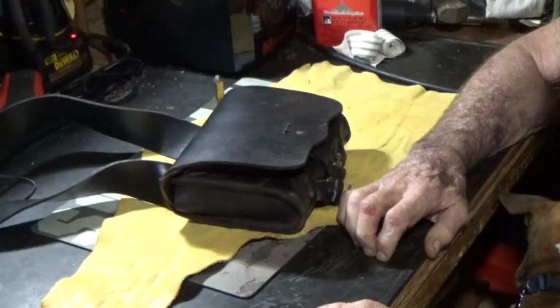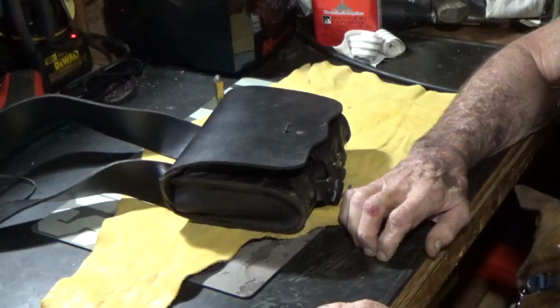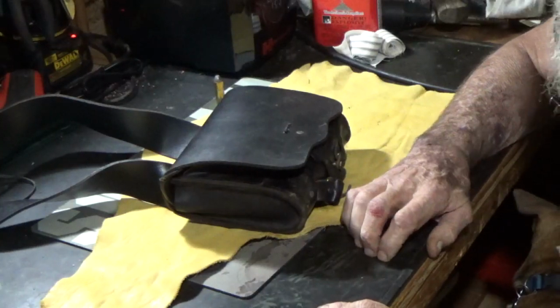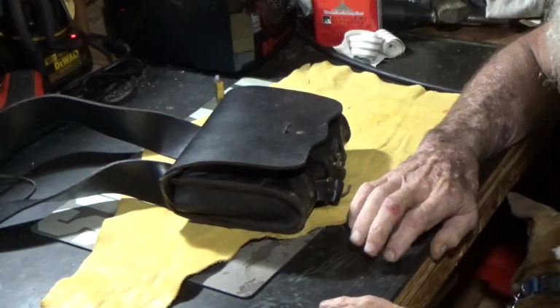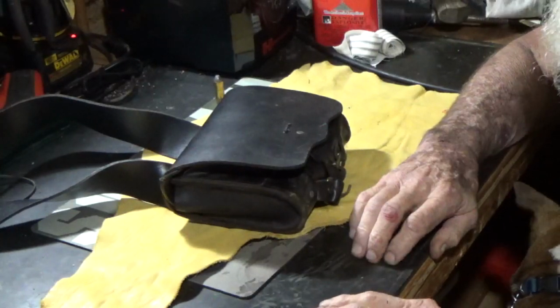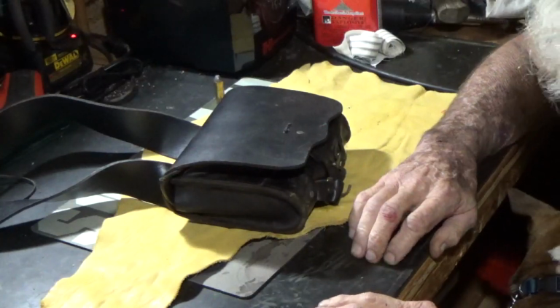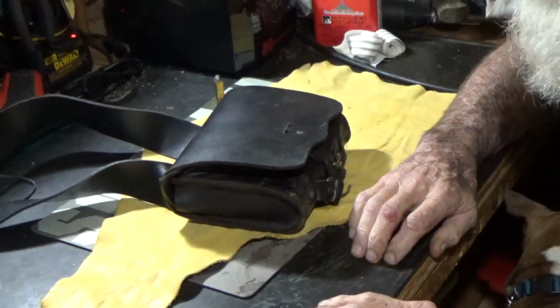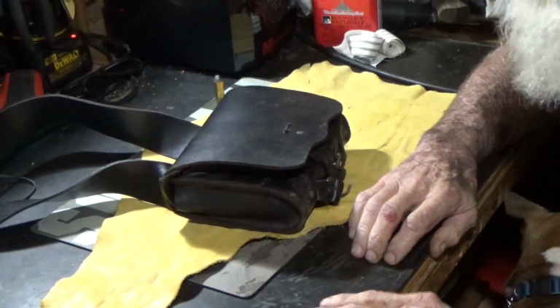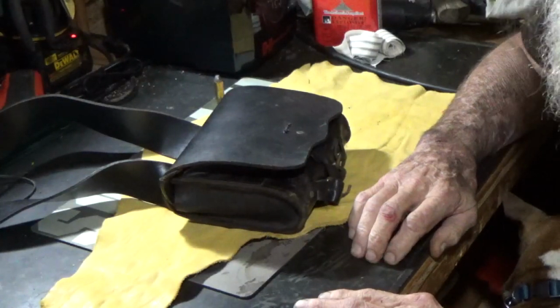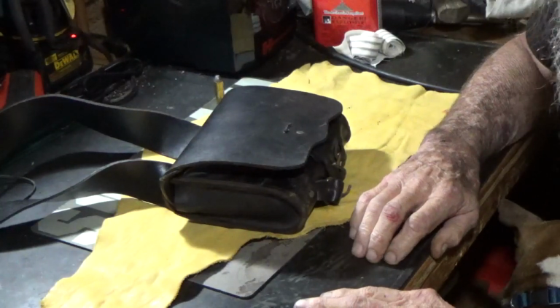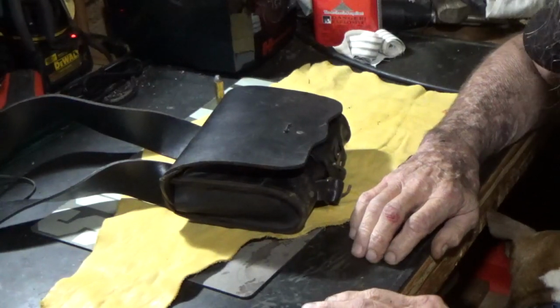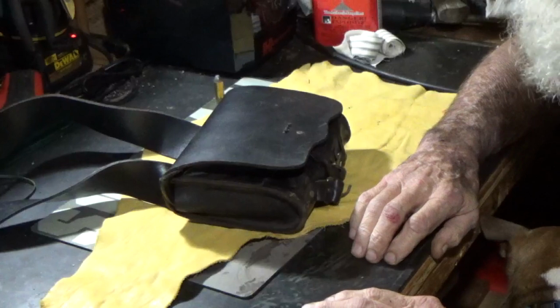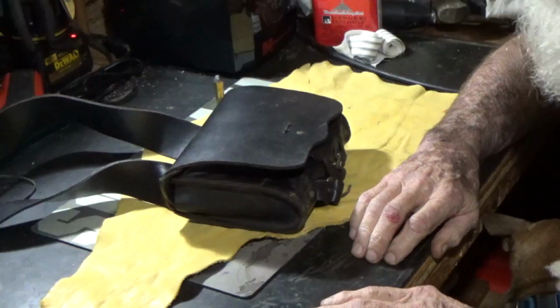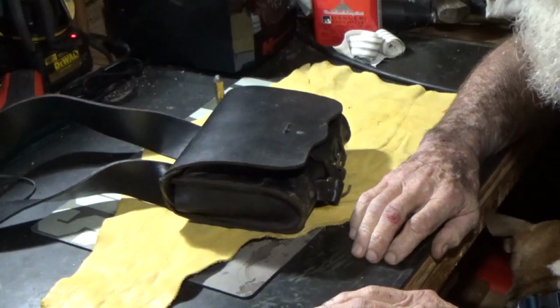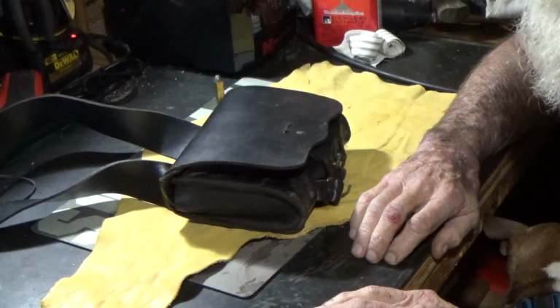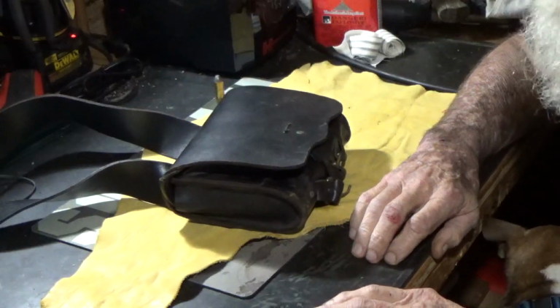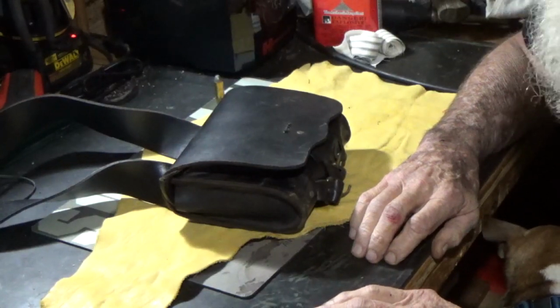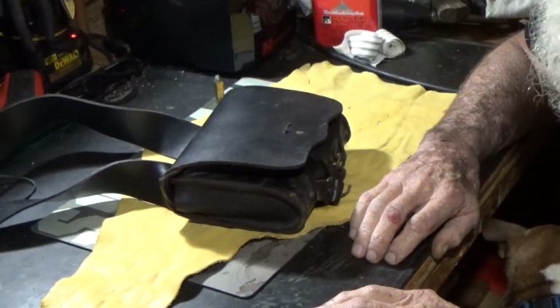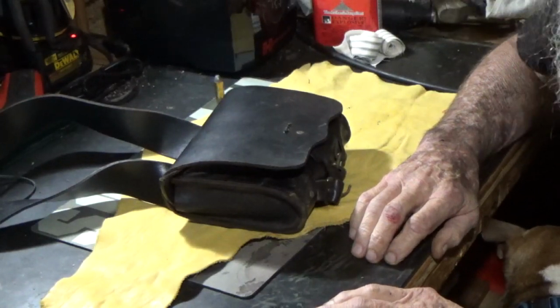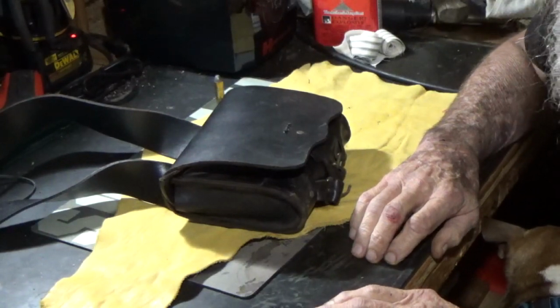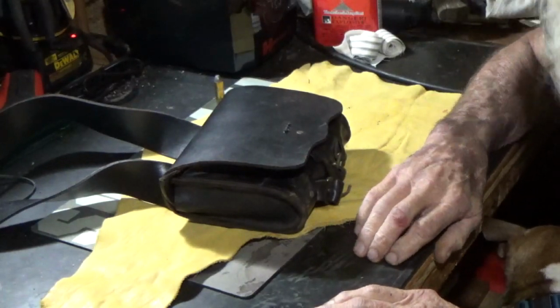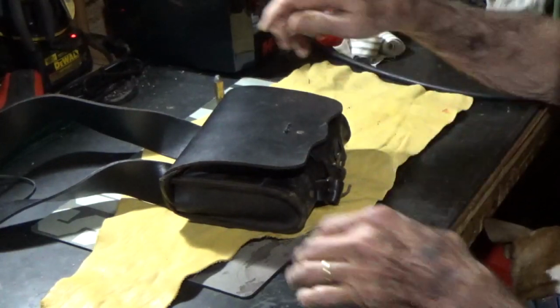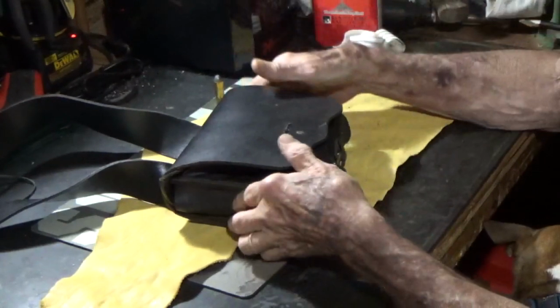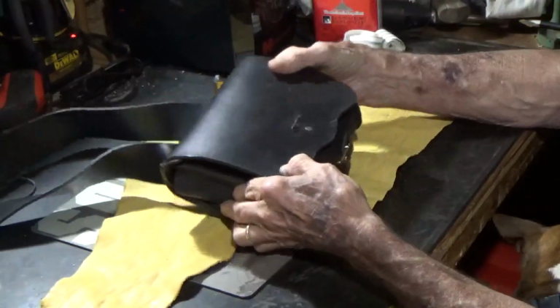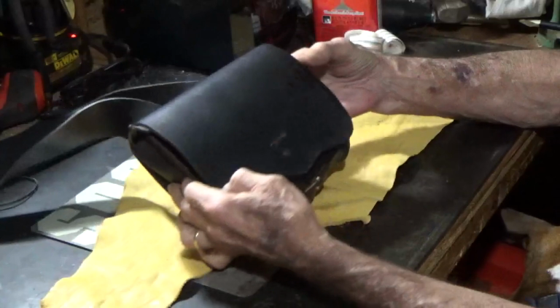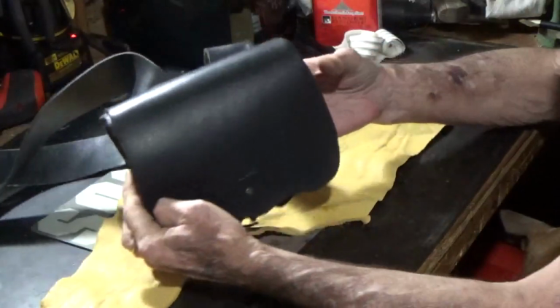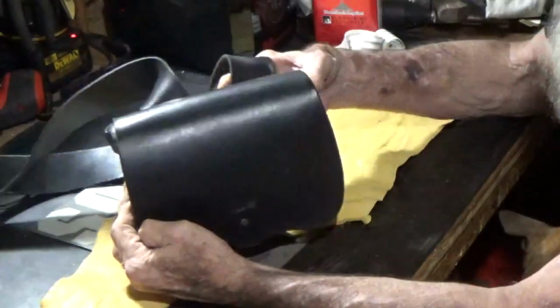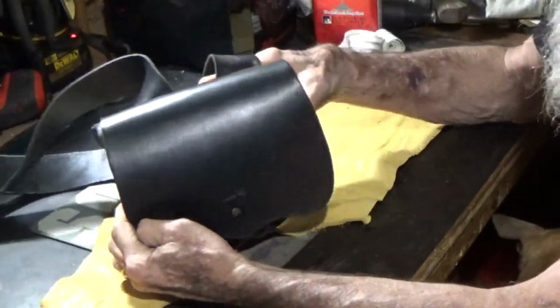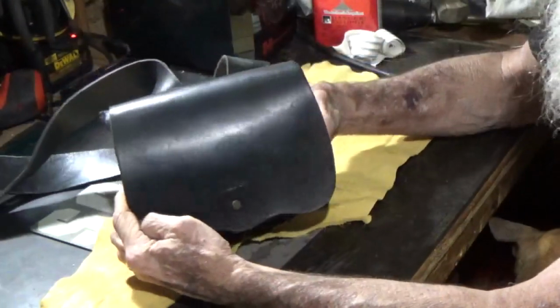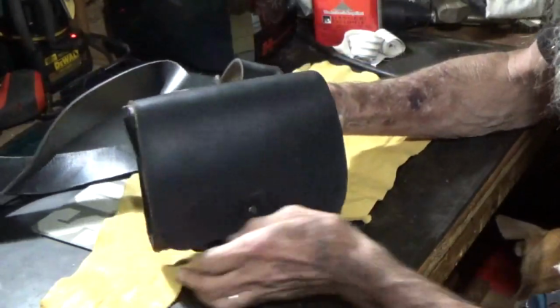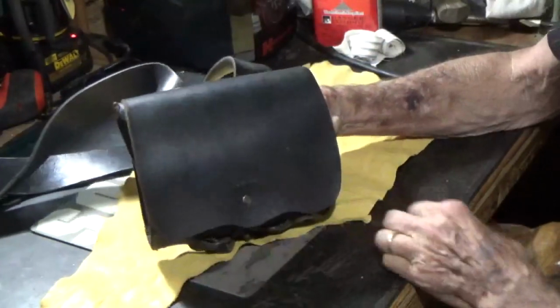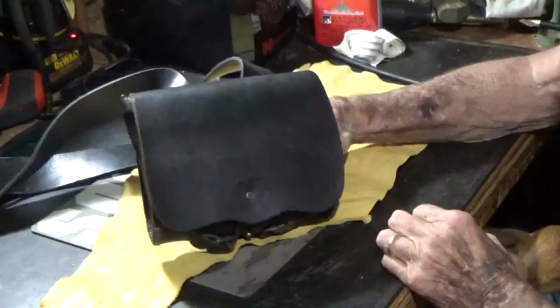Howdy fellas. I thought we'd continue on in the same vein we were in on the last video and talk about something from the Civil War era again. What I've got here is the Model 1855 cartridge box.